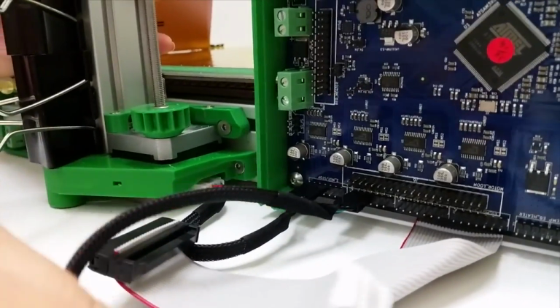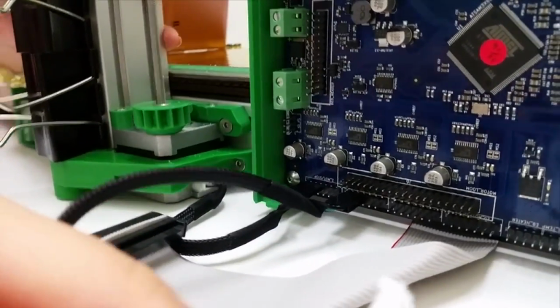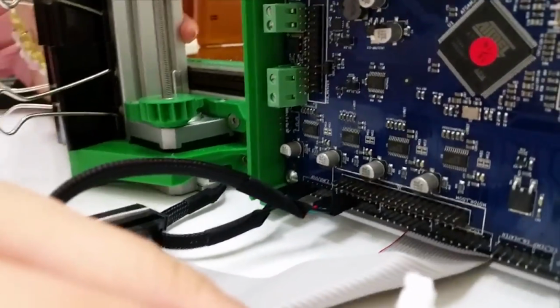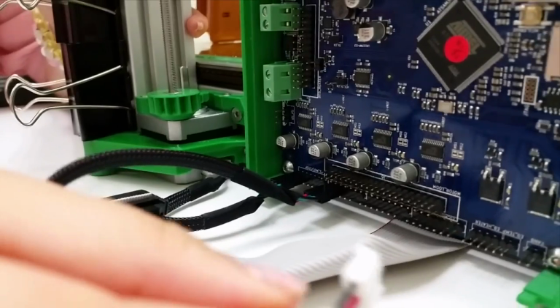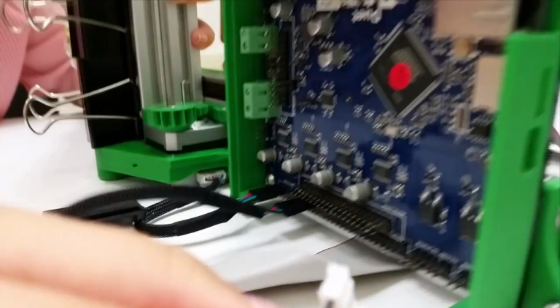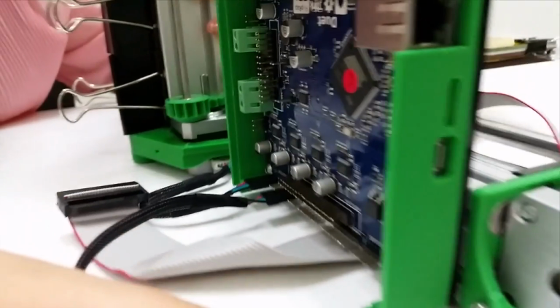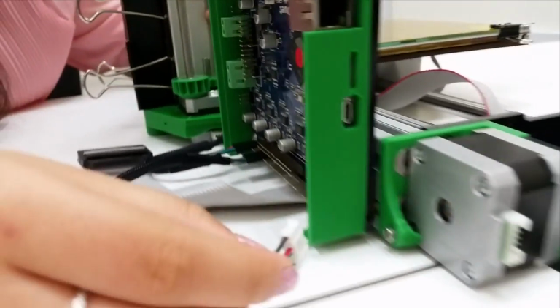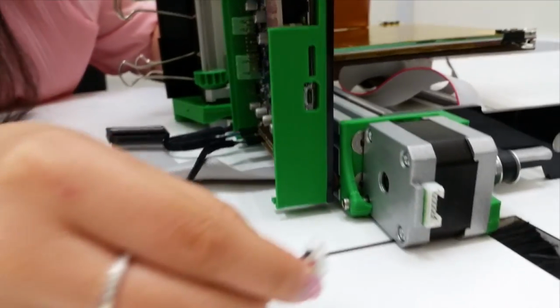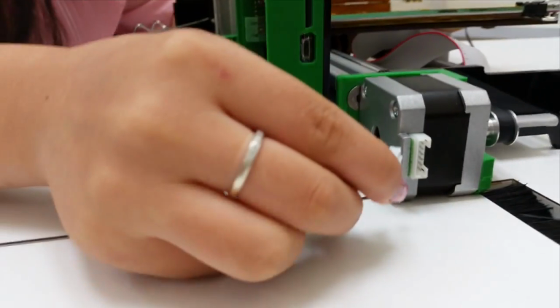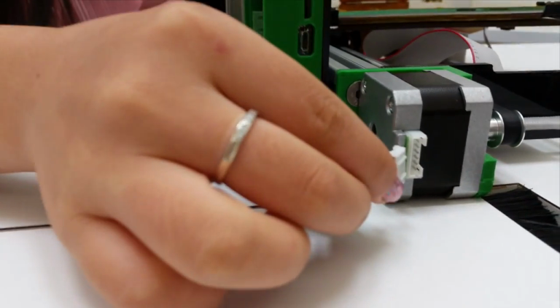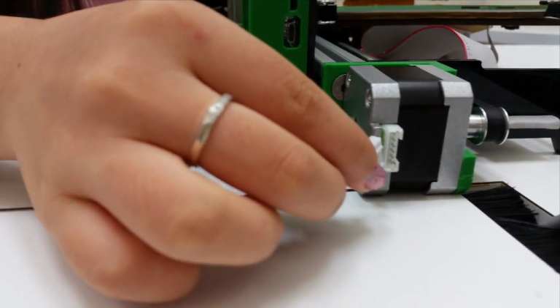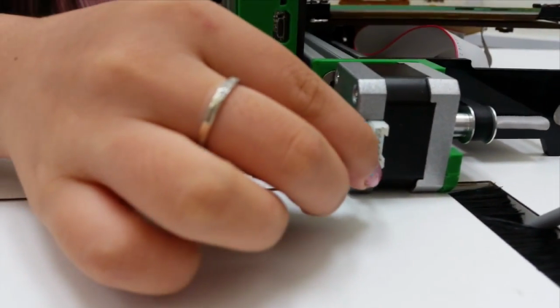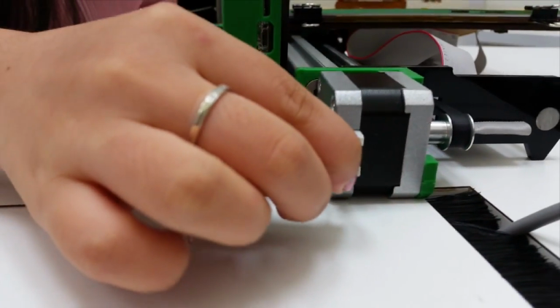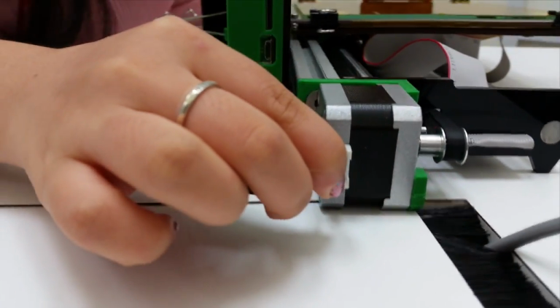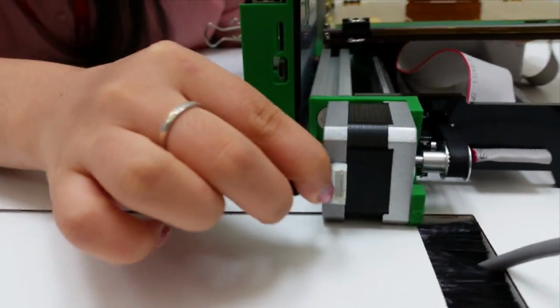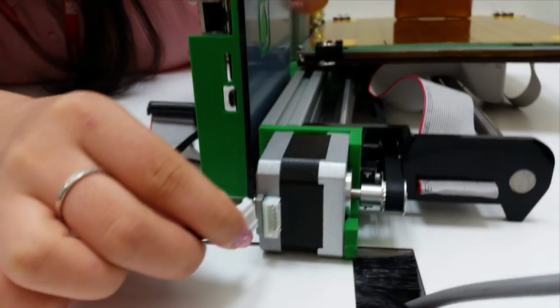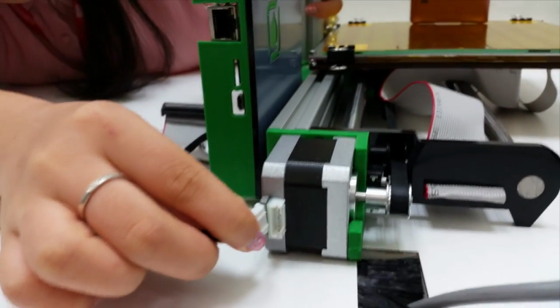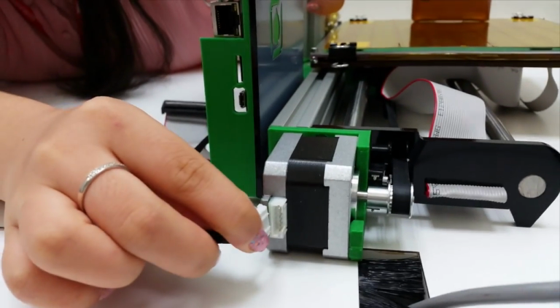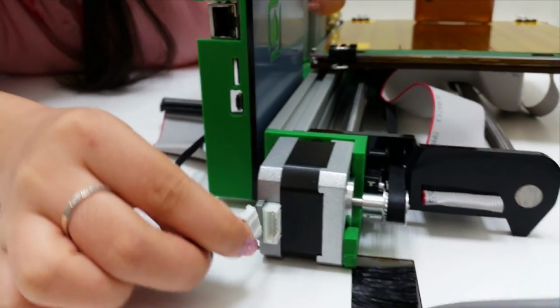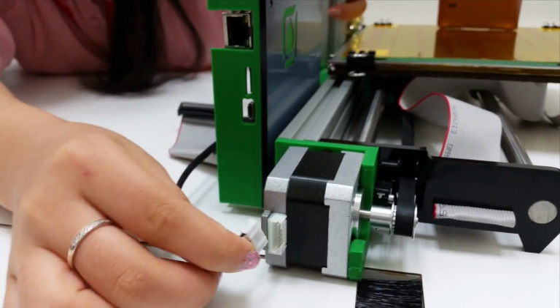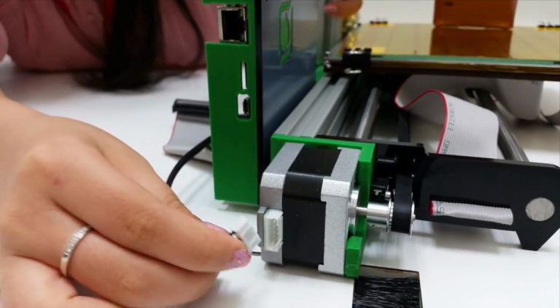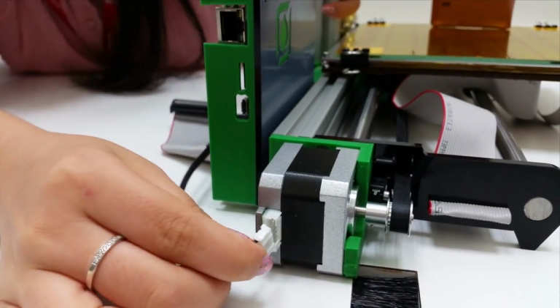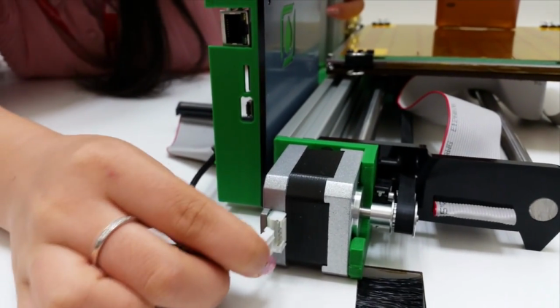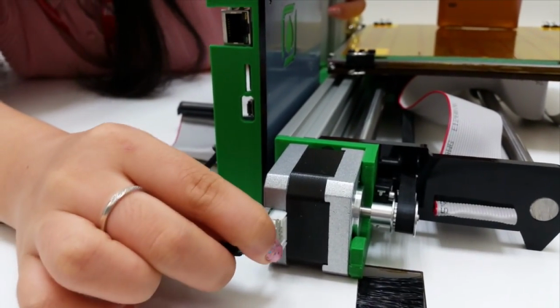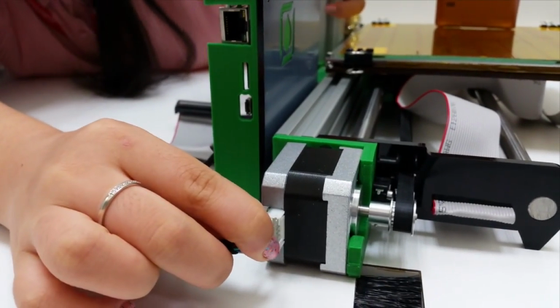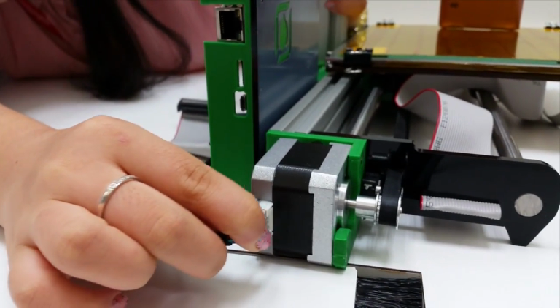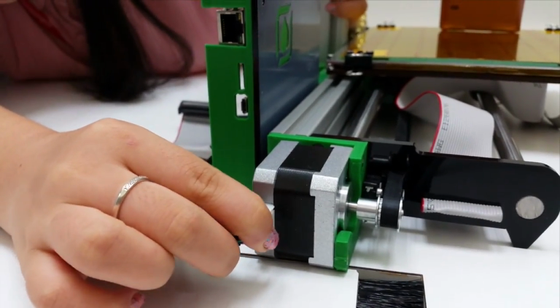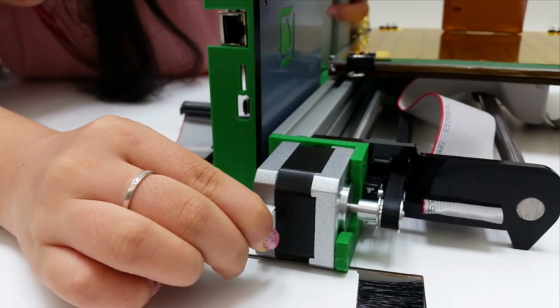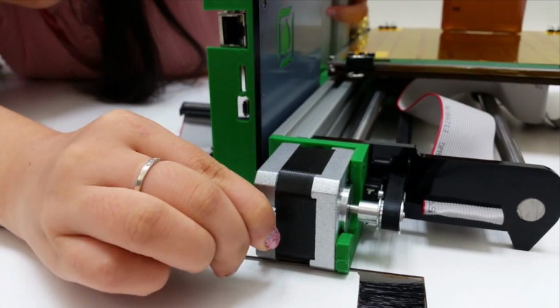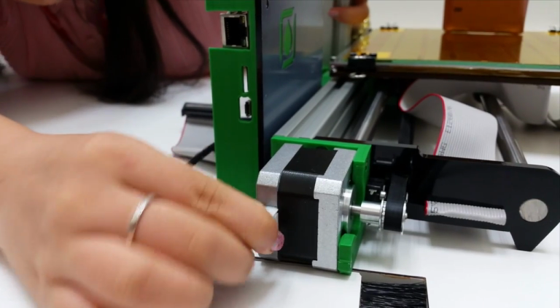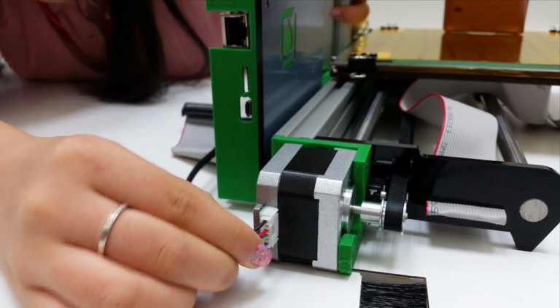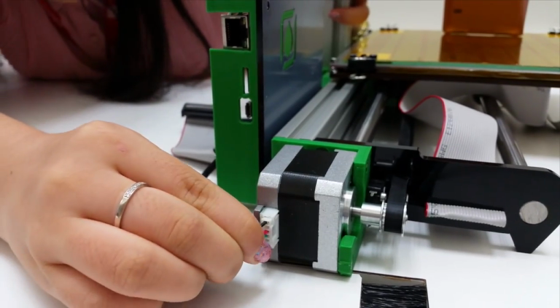The same connection is made to your white motor over here, and the black wire should be connected upwards, like this.